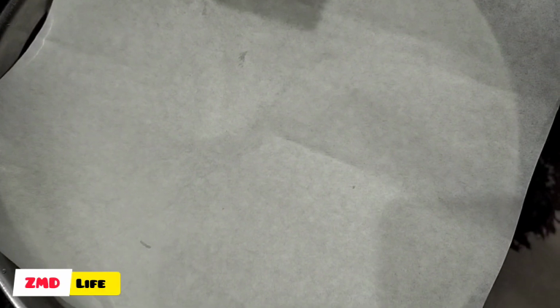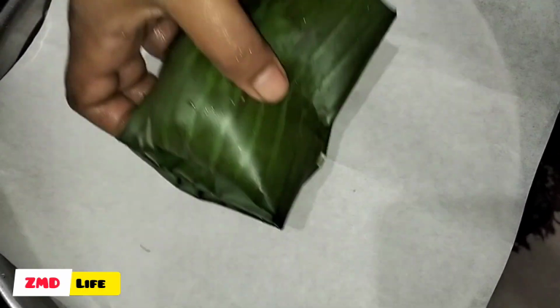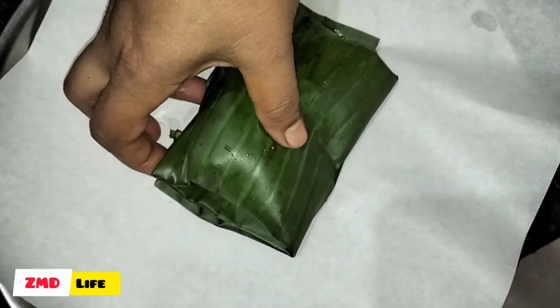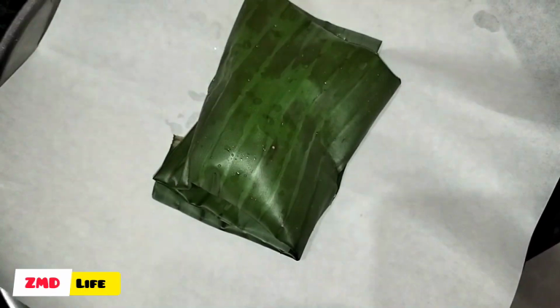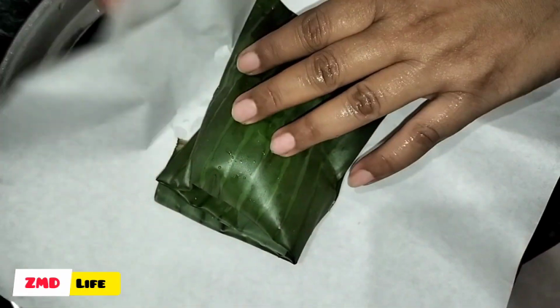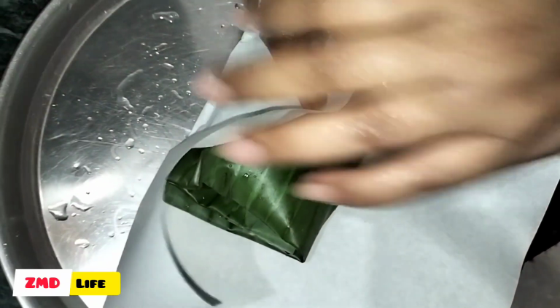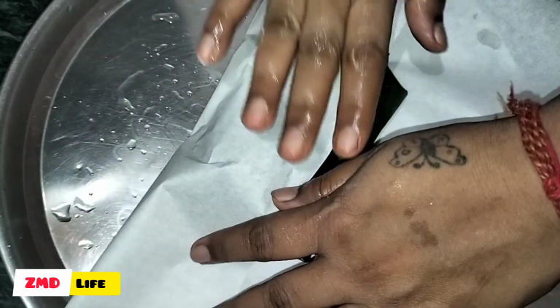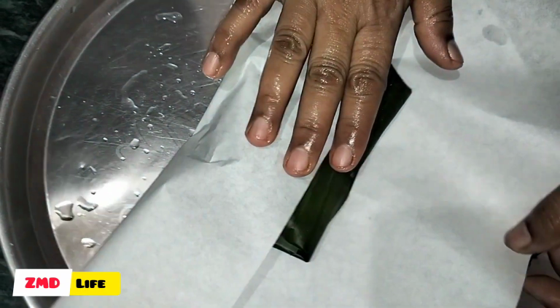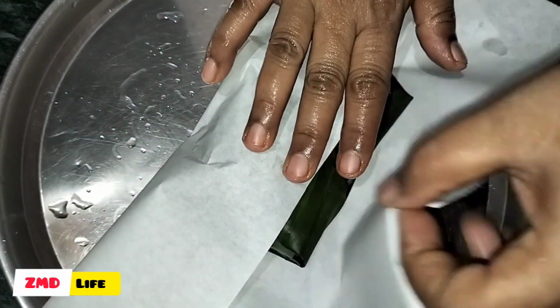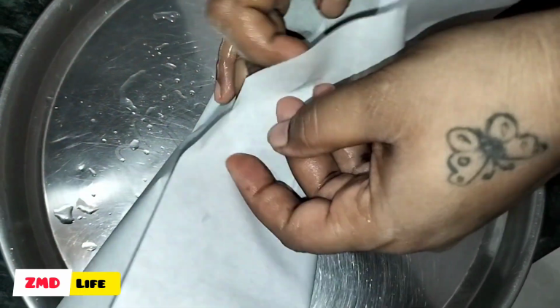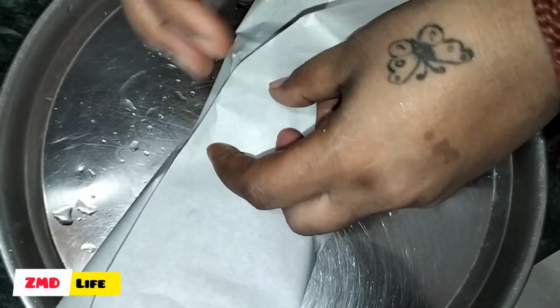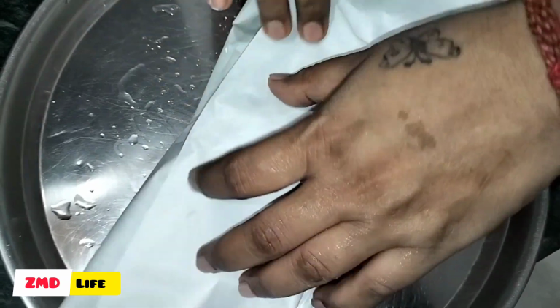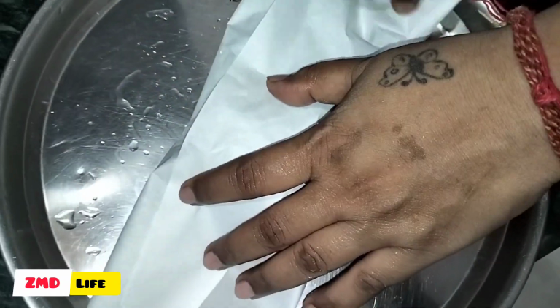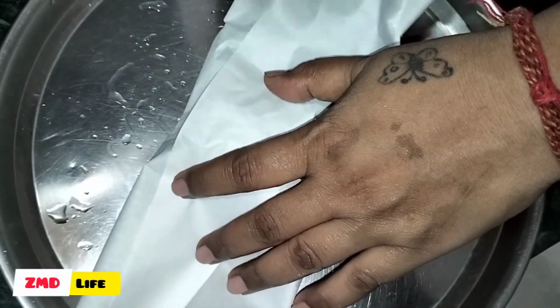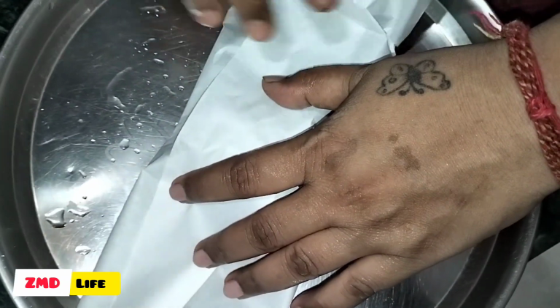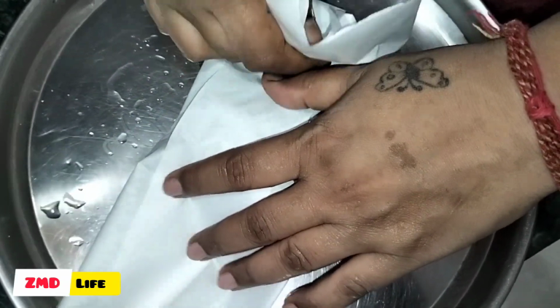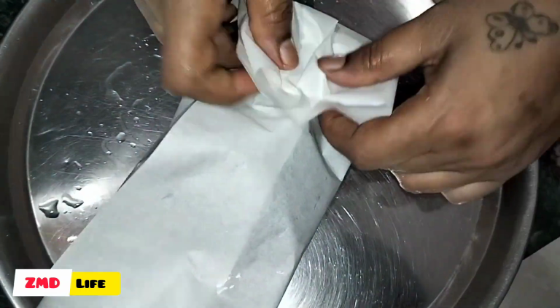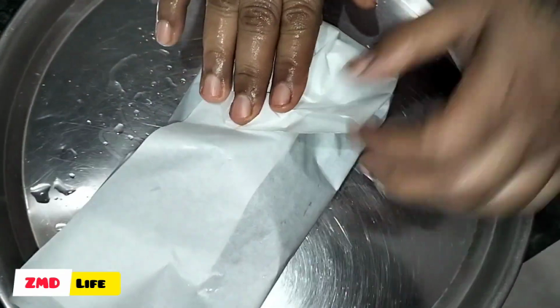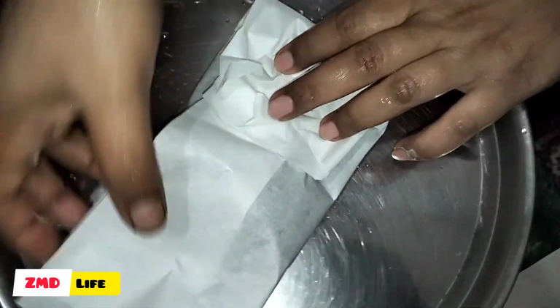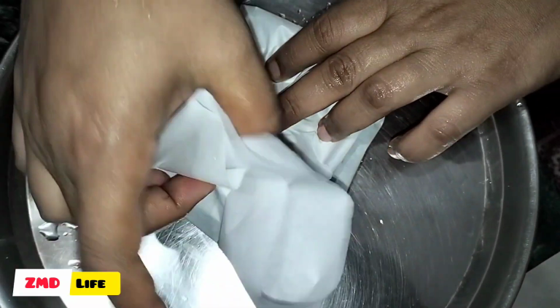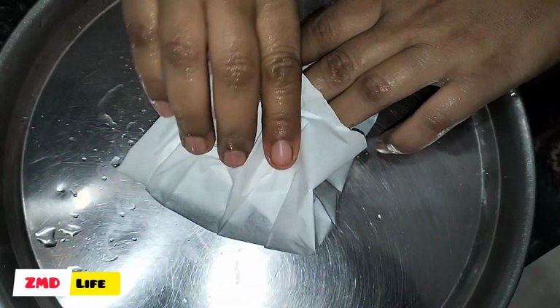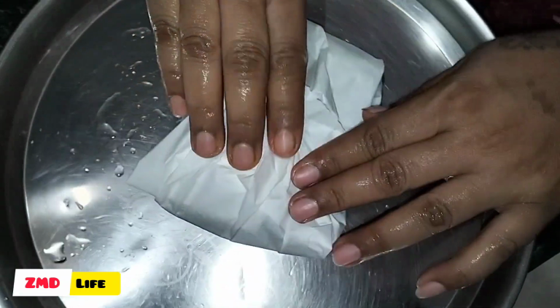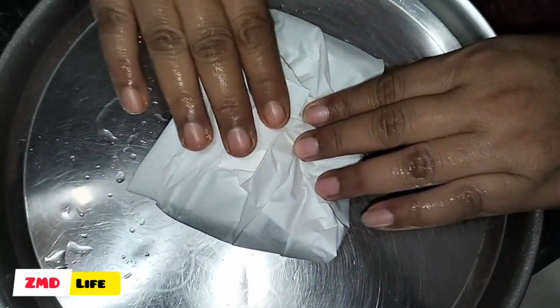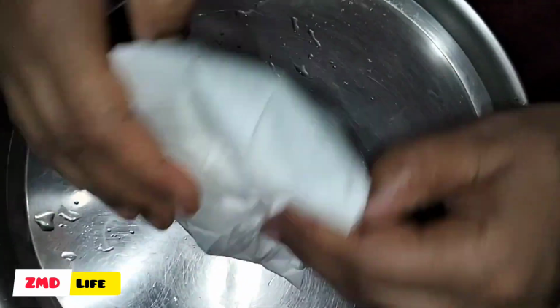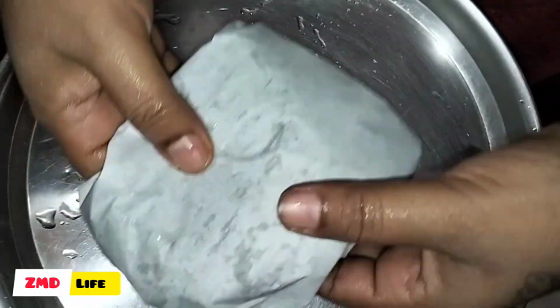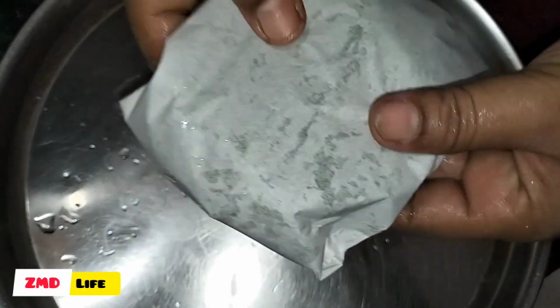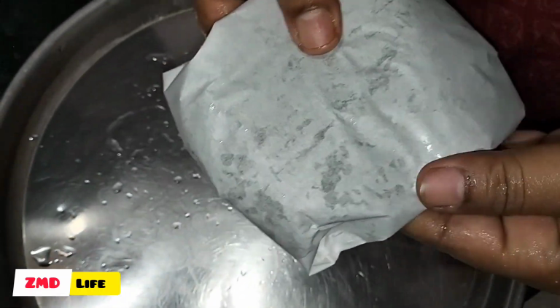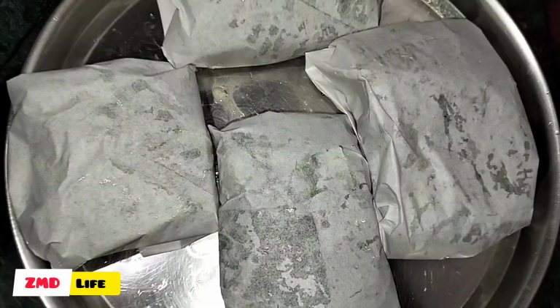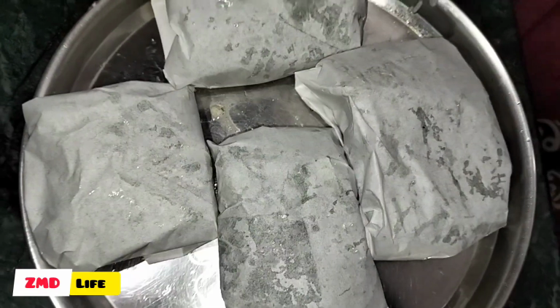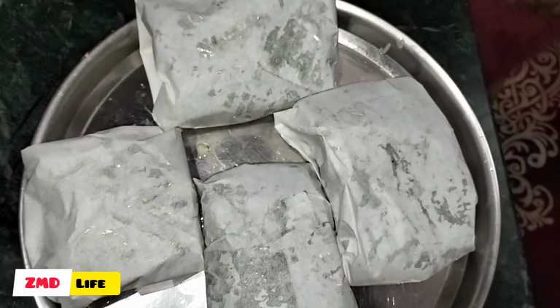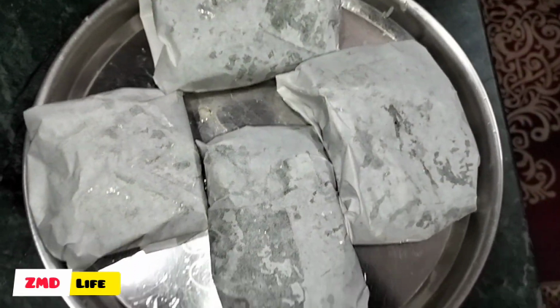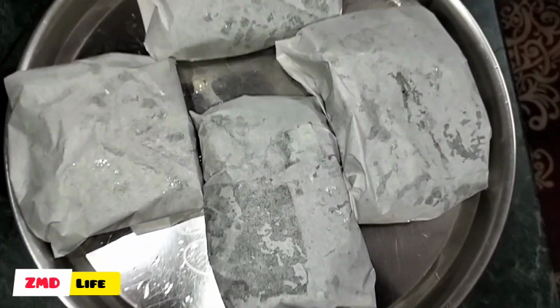We will fold the butter paper with the butter paper. We have the butter paper ready.